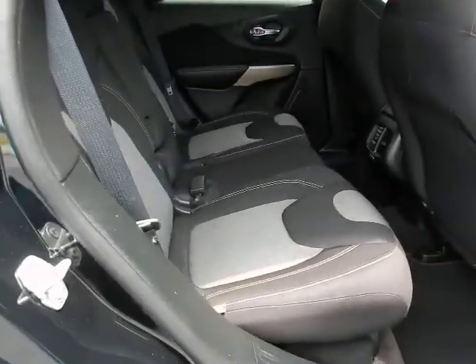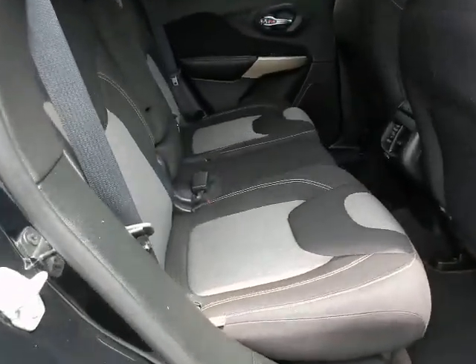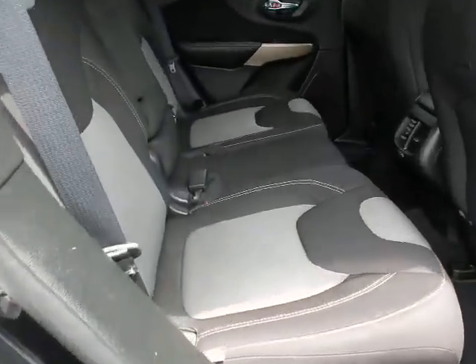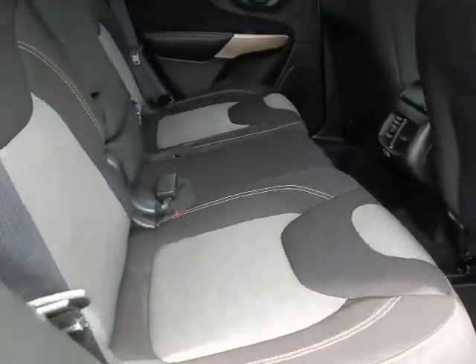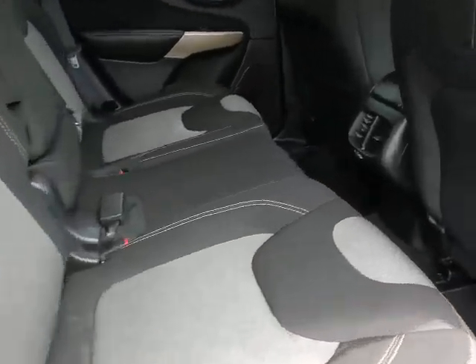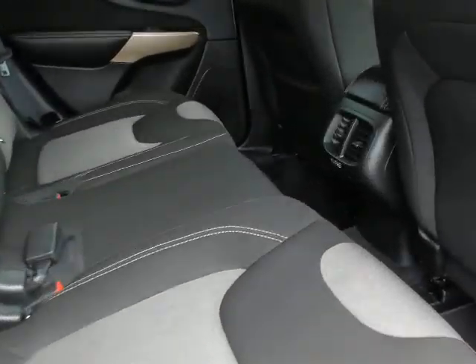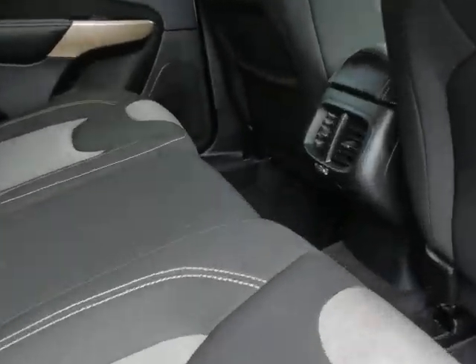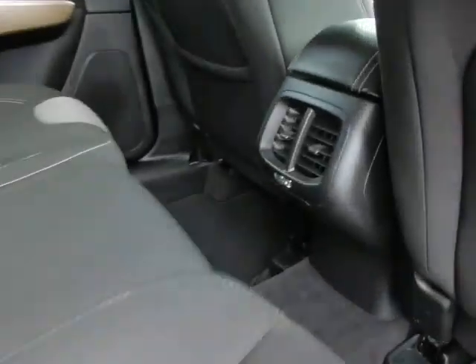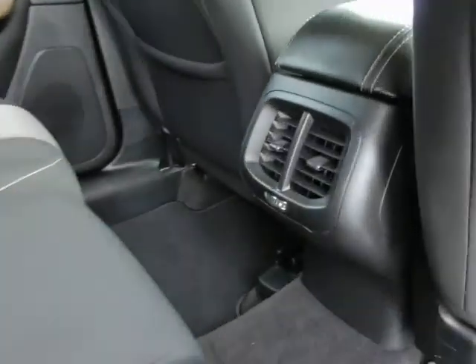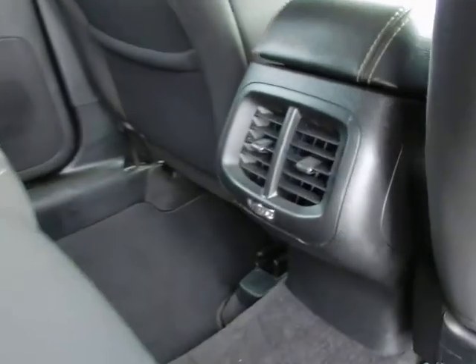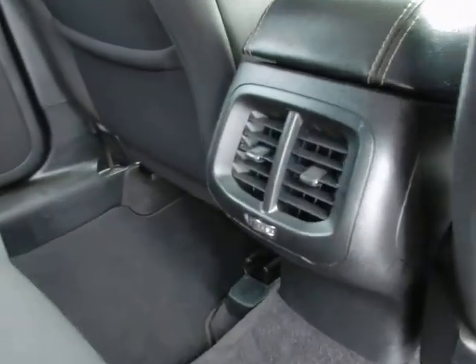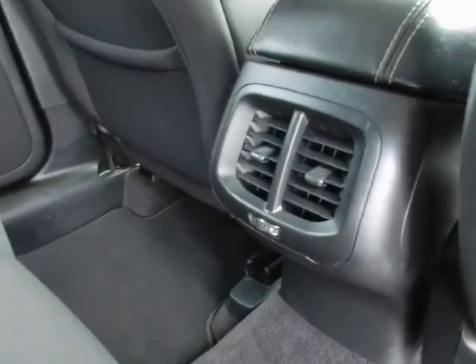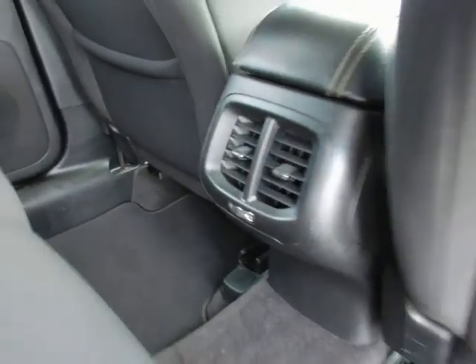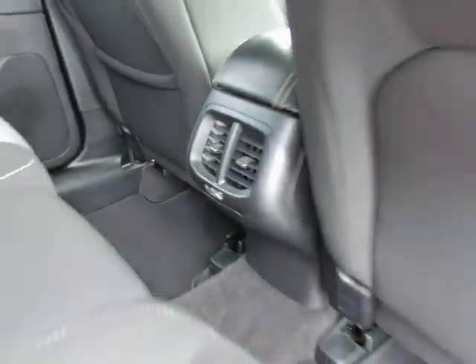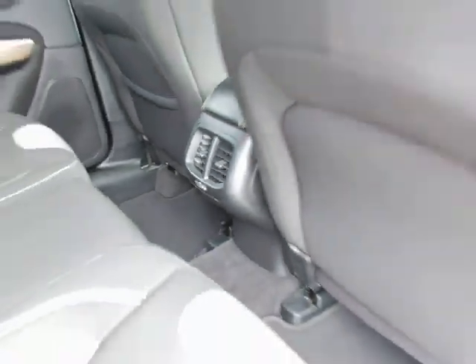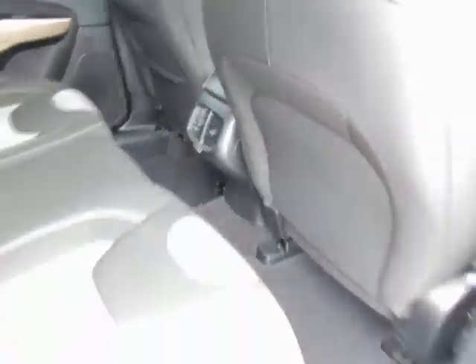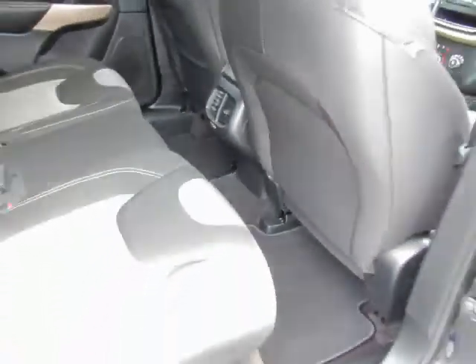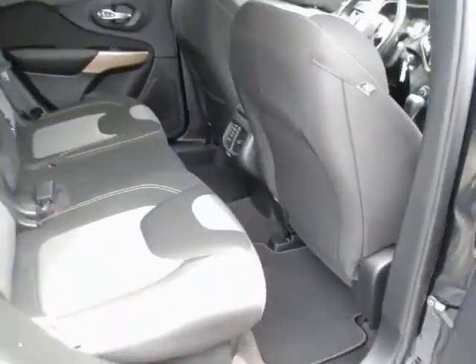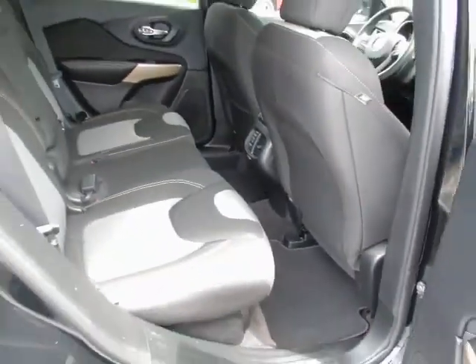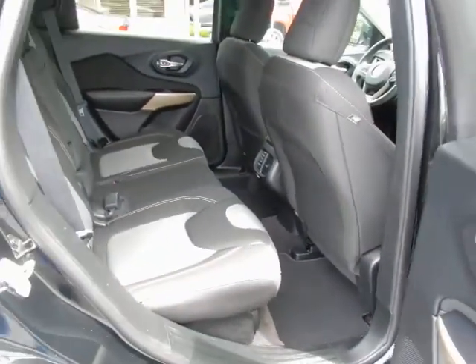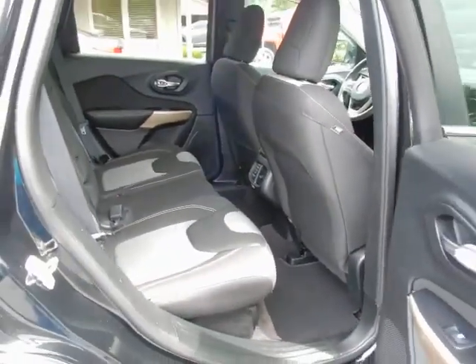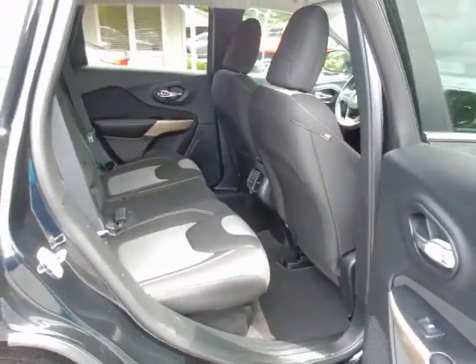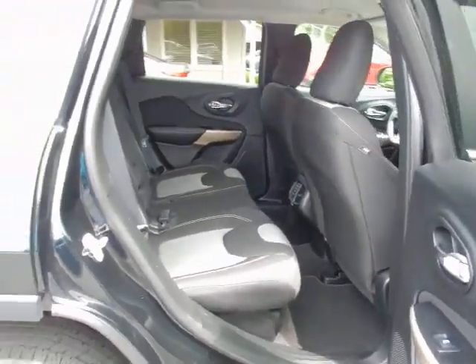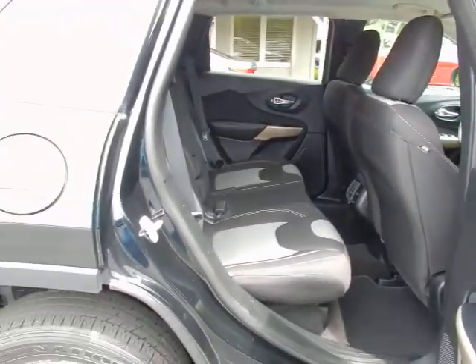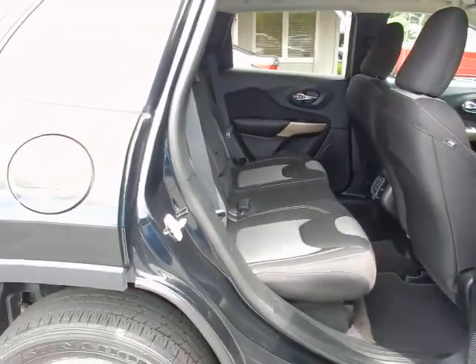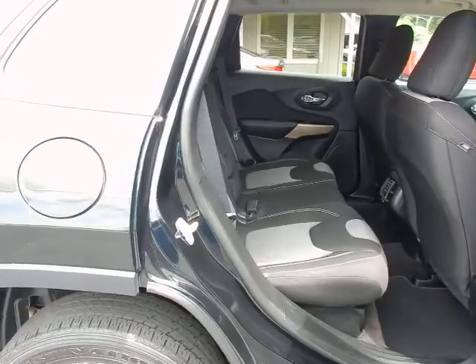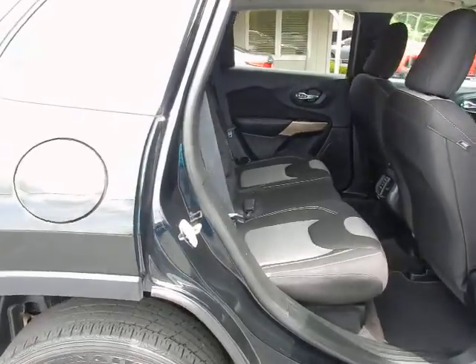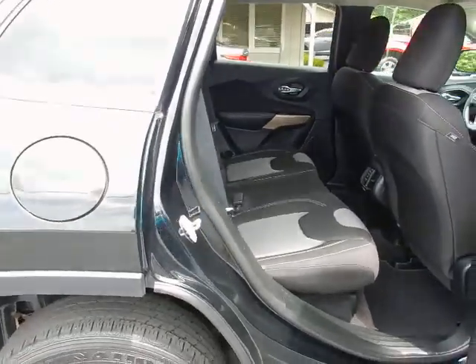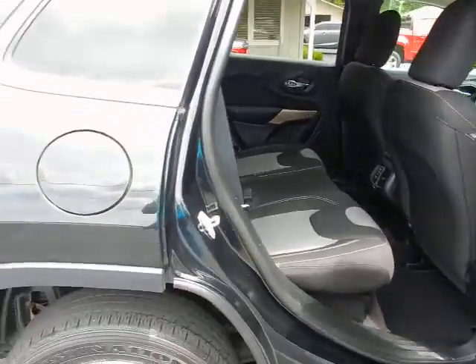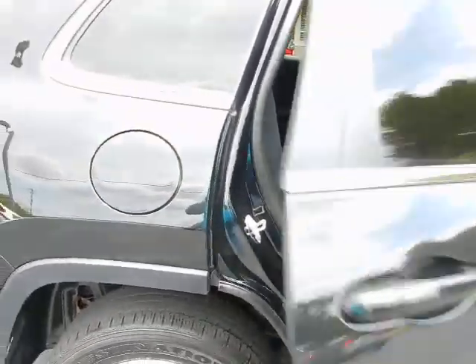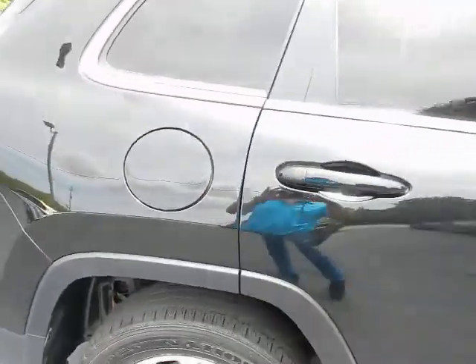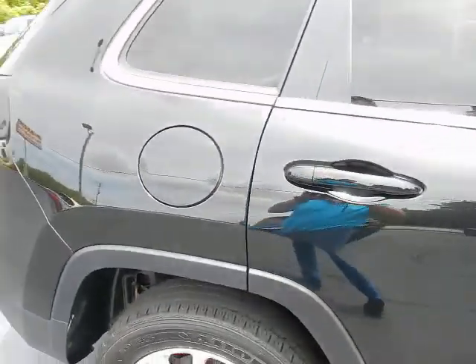Plenty of room for your rear seat passengers, with rear air vents for their comfort. It's diamond black crystal with a two-tone charcoal and black interior.